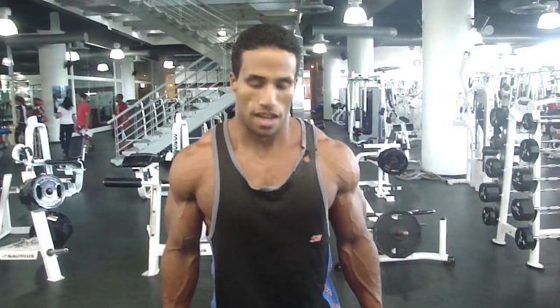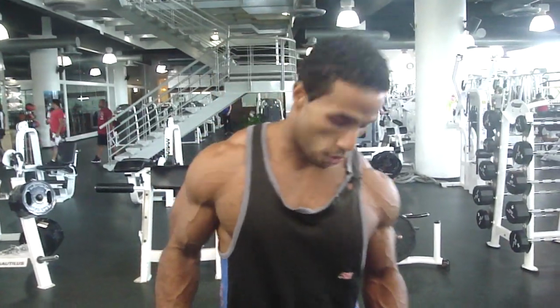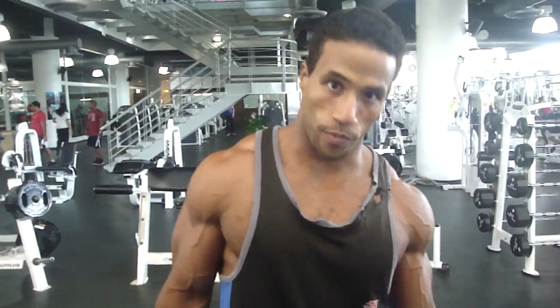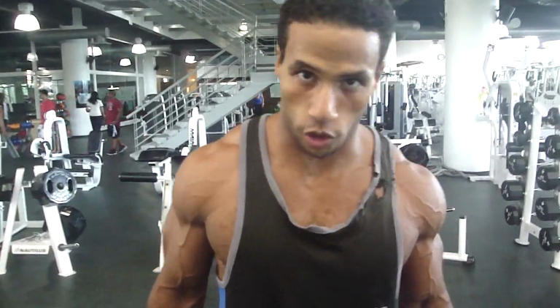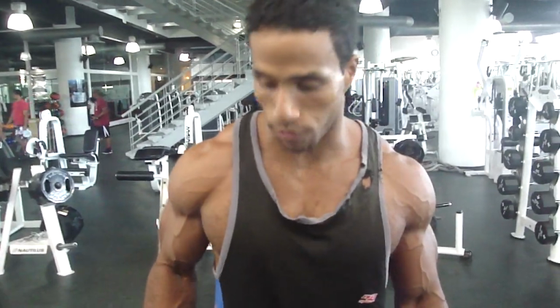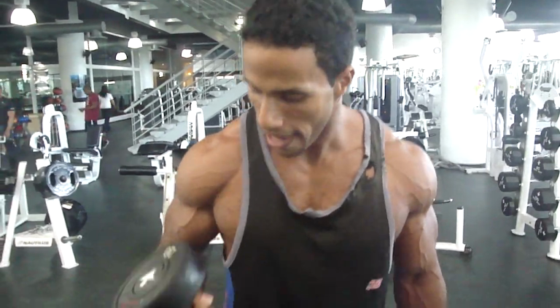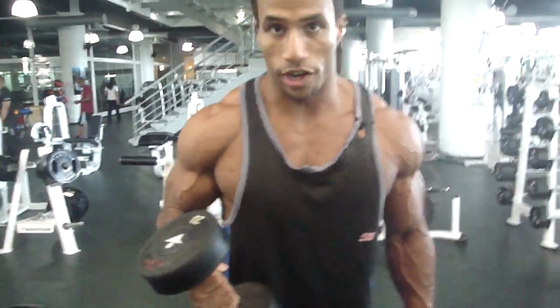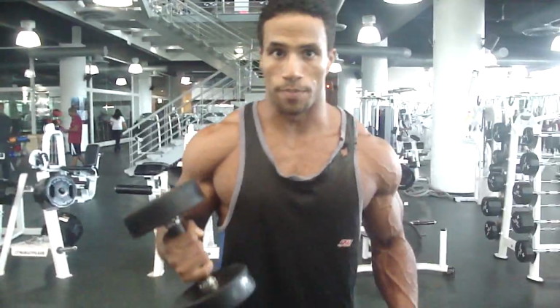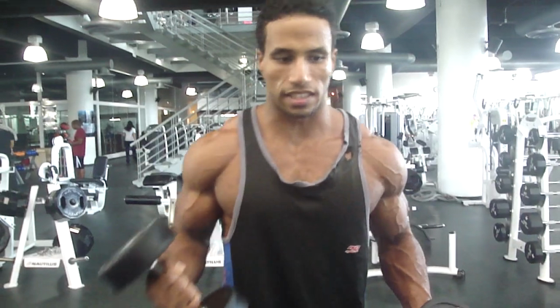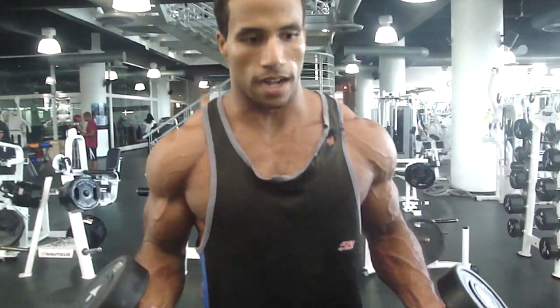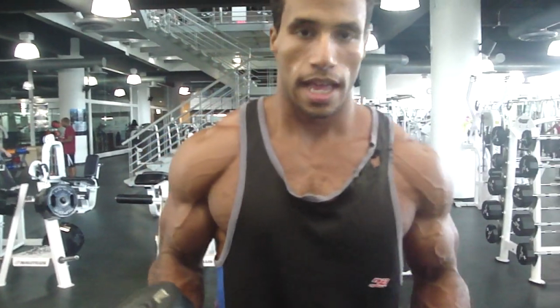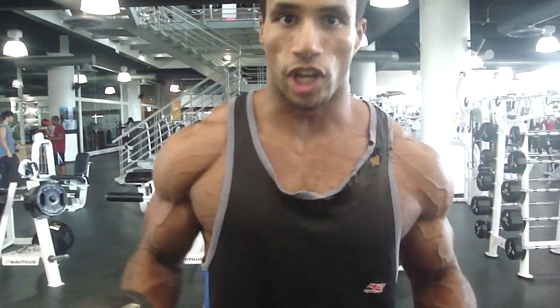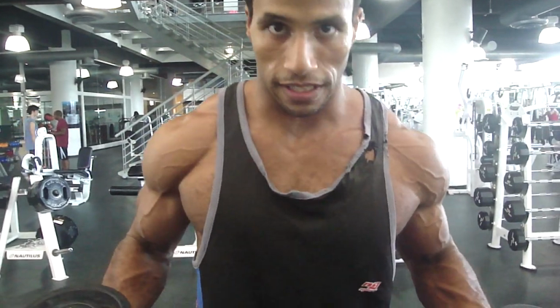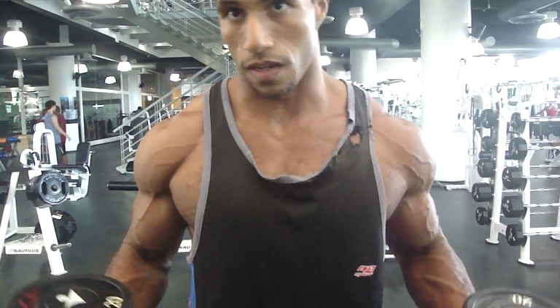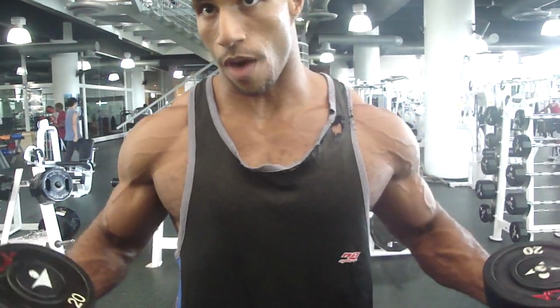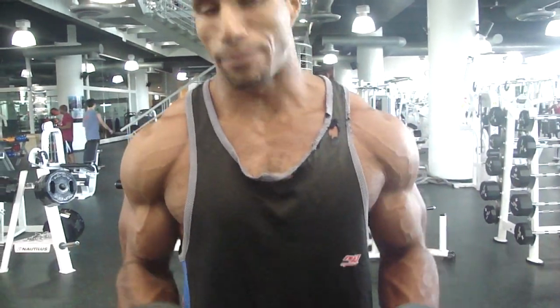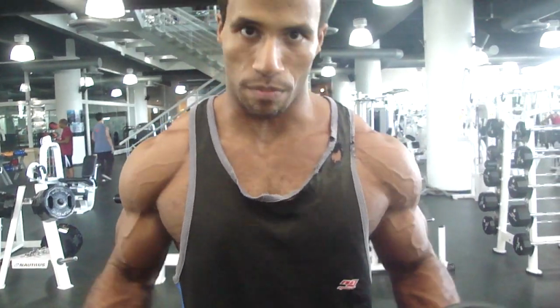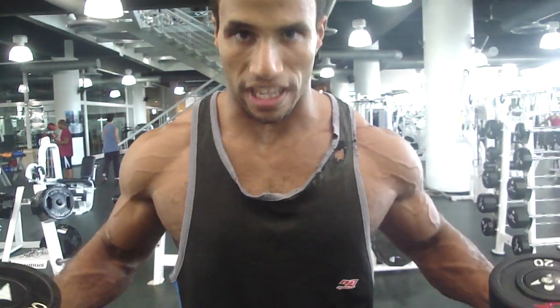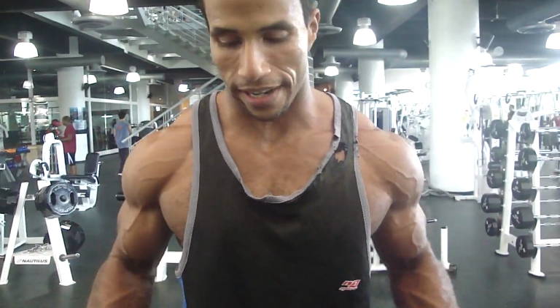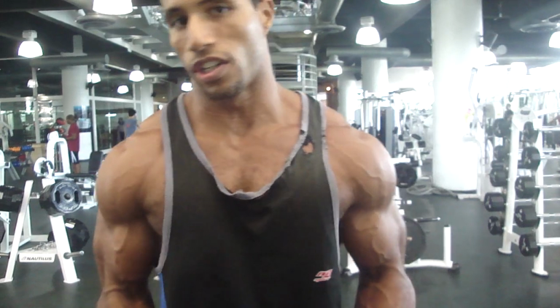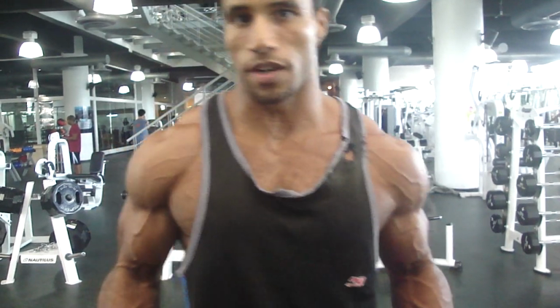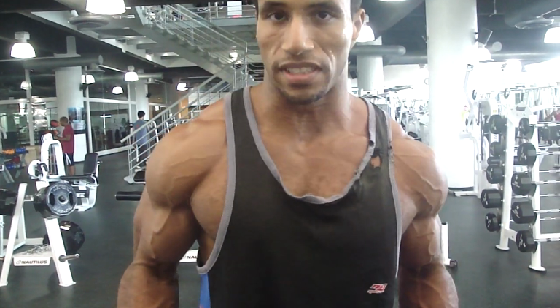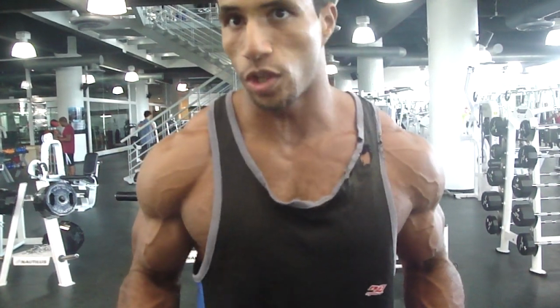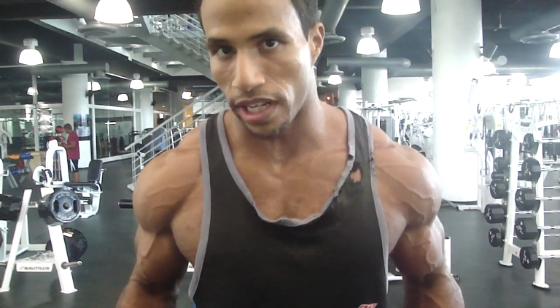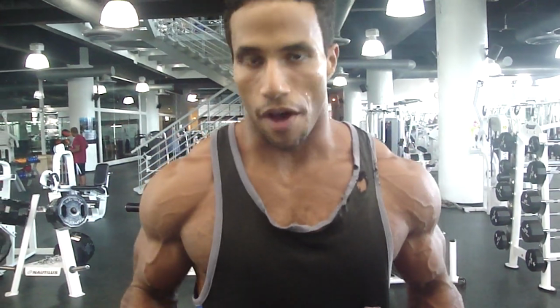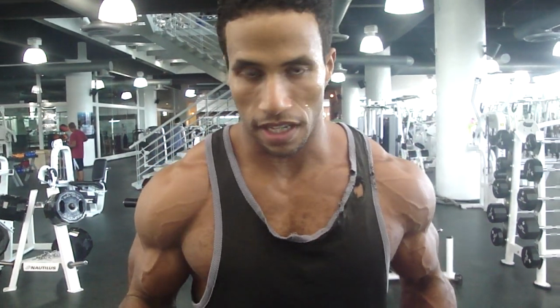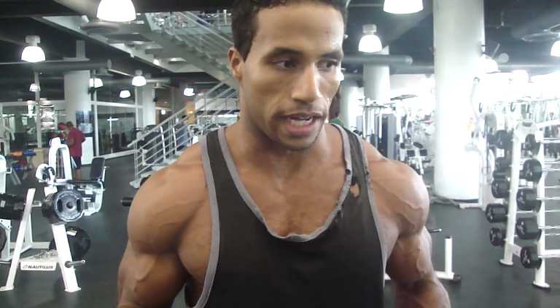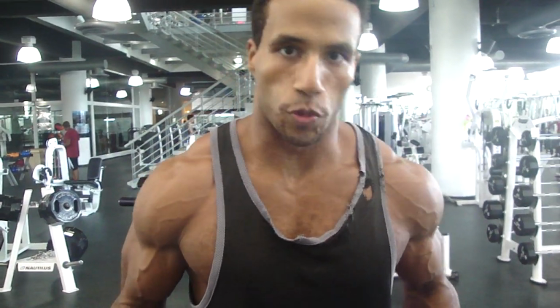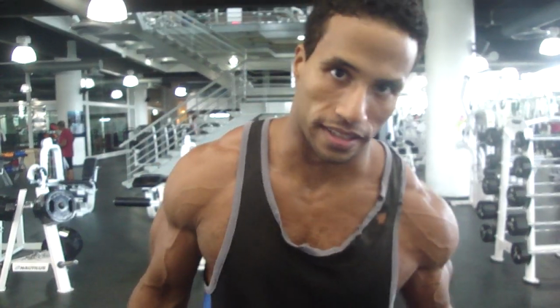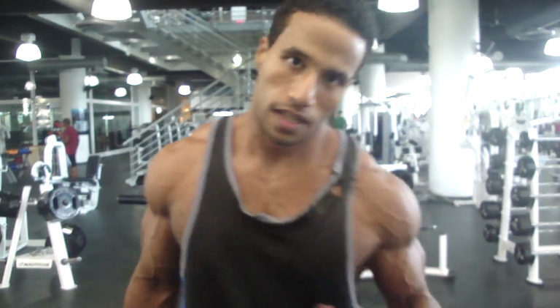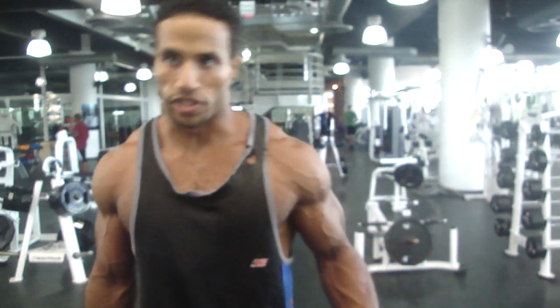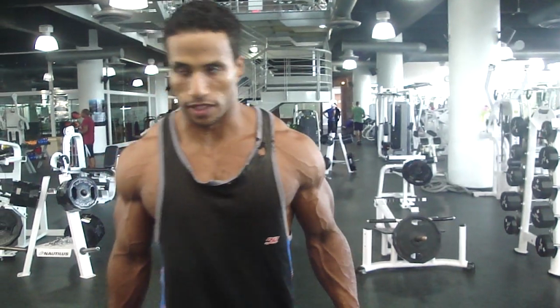All right, so we did the shoulder press real quick. We're going to do basically abductions of the arm — abduction meaning movement to the outside. This is going to trigger basically the medial deltoid and supraspinatus of the rotator cuff muscles.